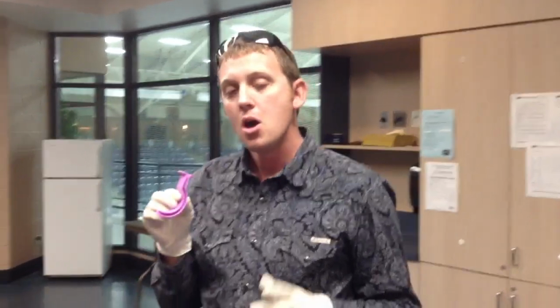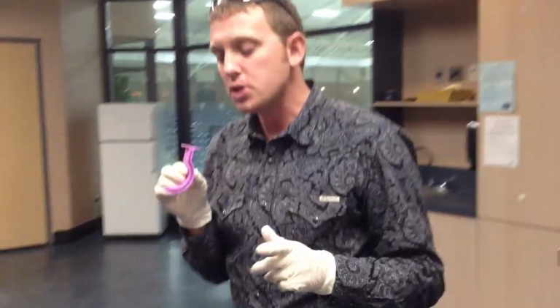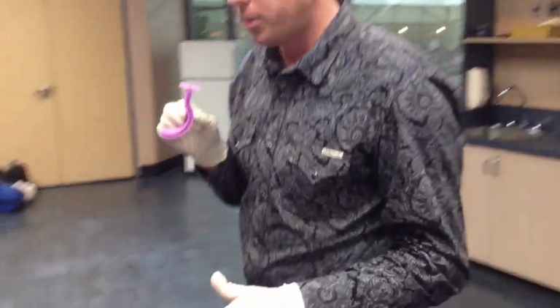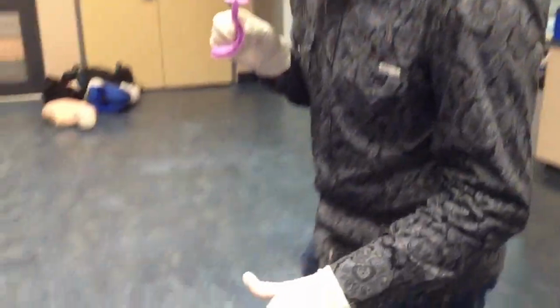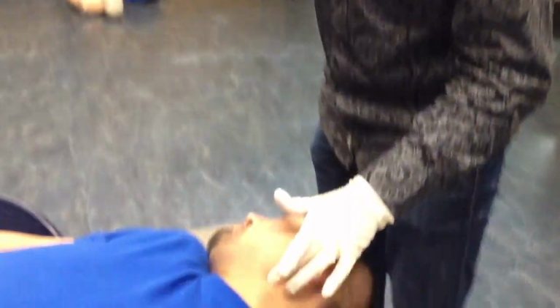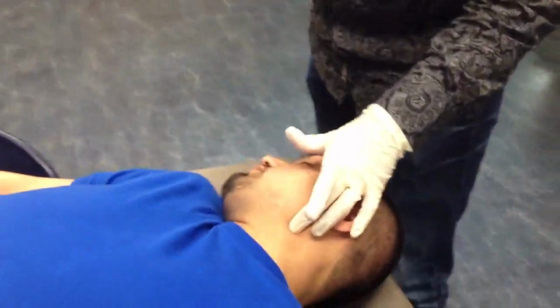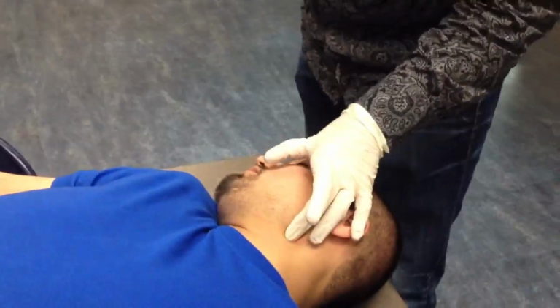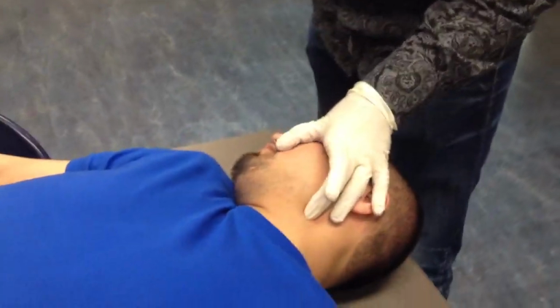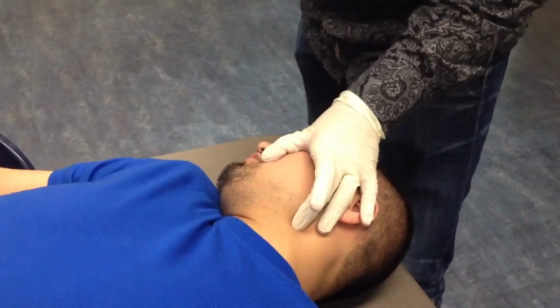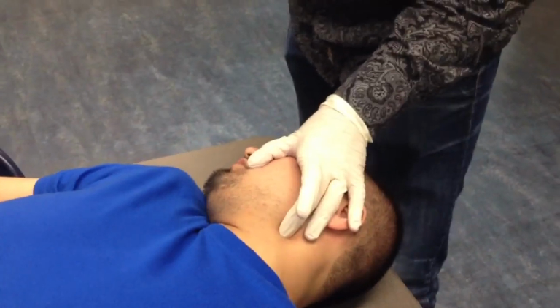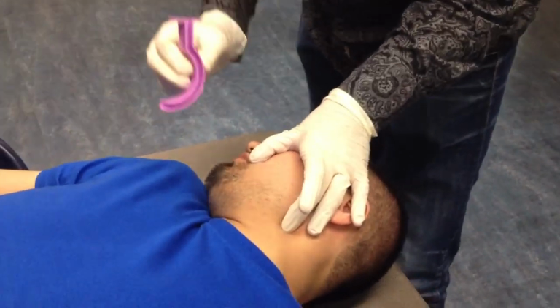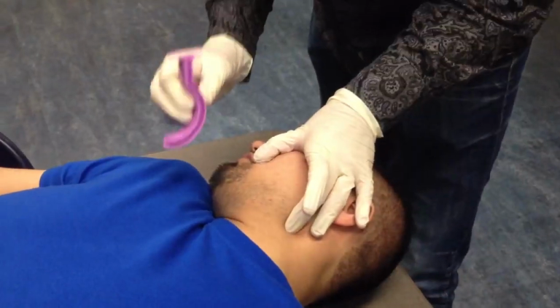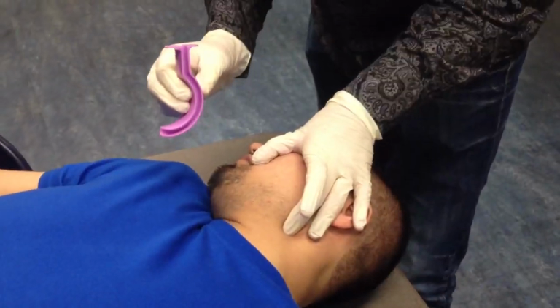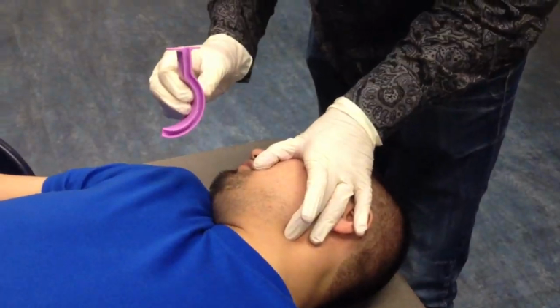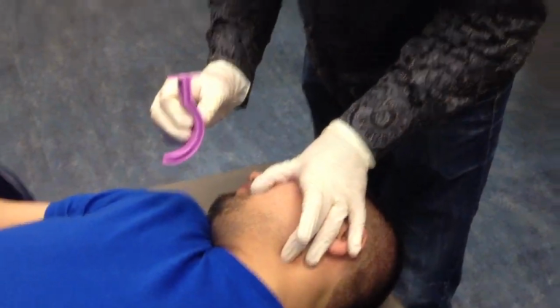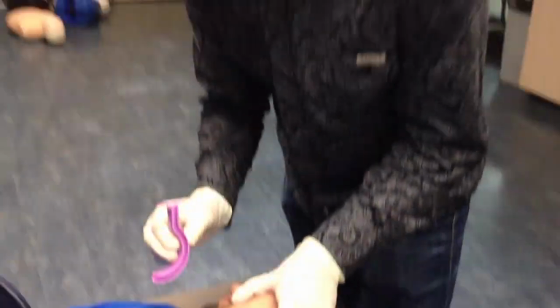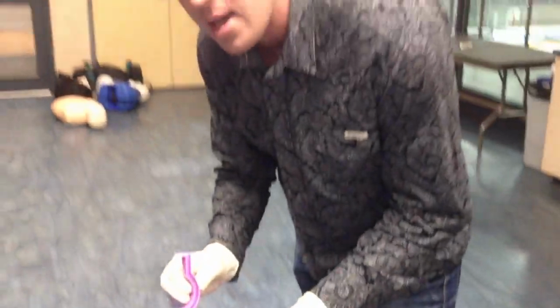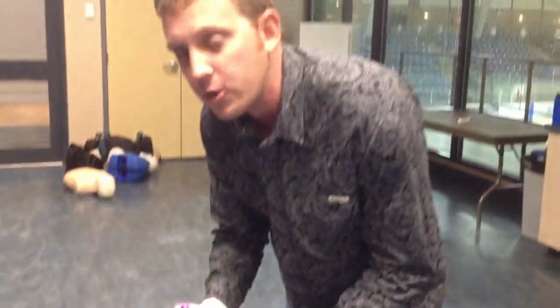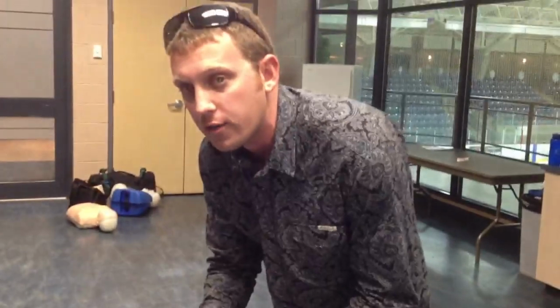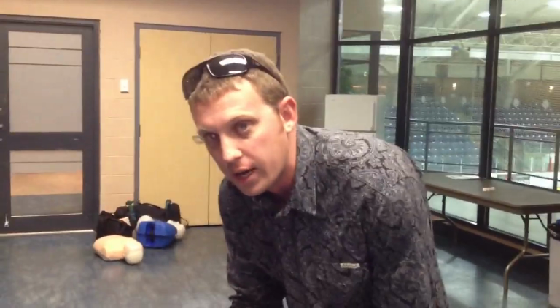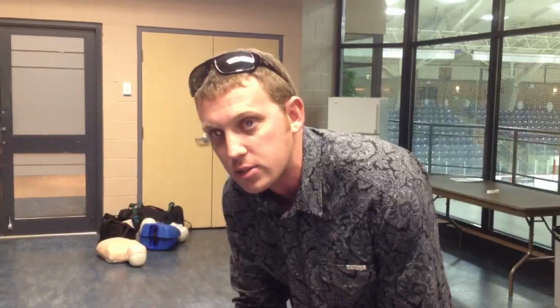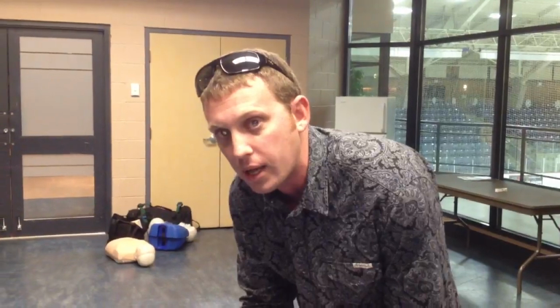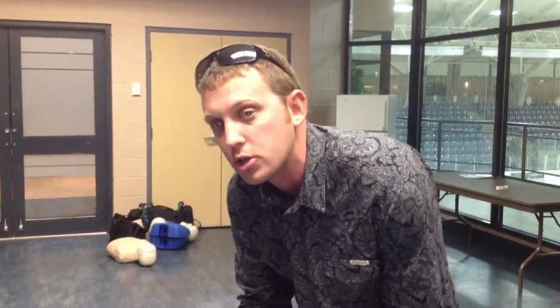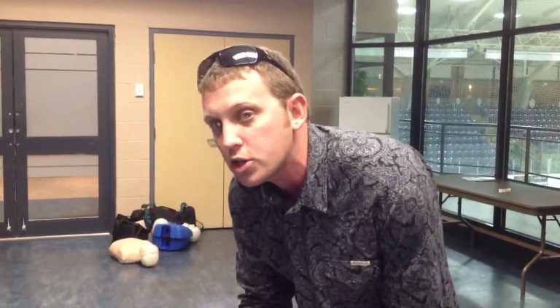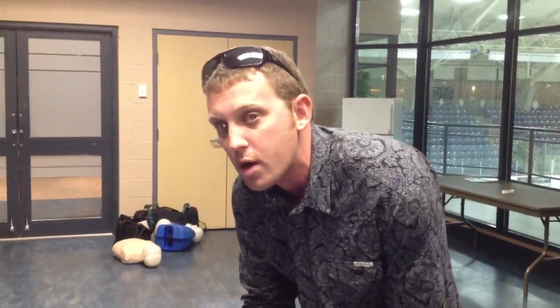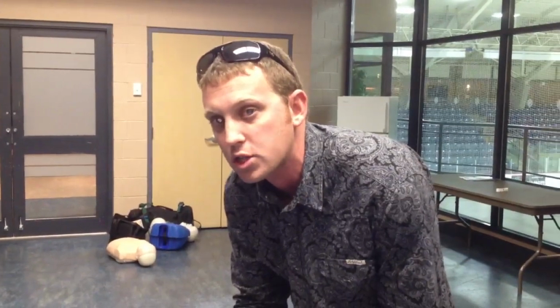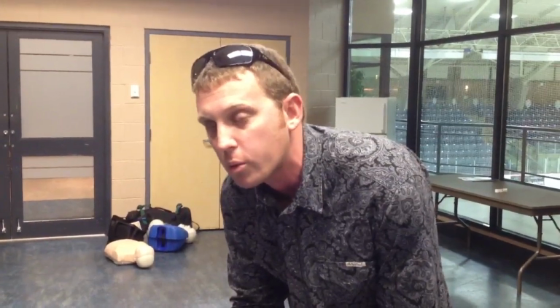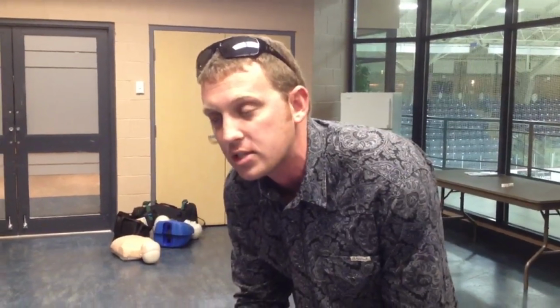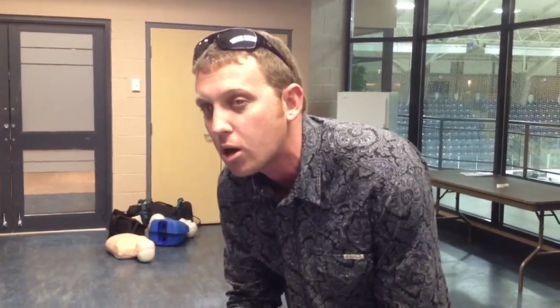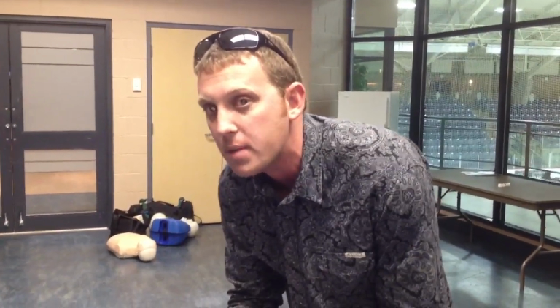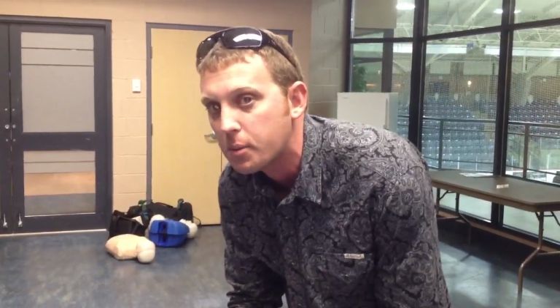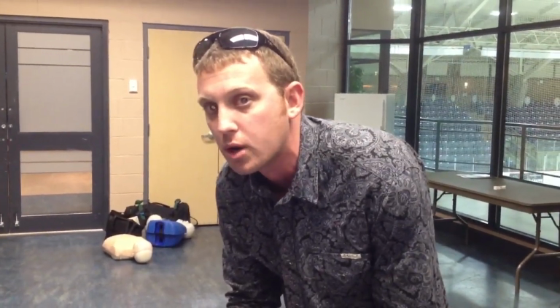When measuring an OPA, we're going to go from the corner of the jaw to the corner of their mouth using the curved part of the OPA. If you do not have the correct size OPA, you're going to use a larger one rather than a smaller one, as a smaller one may become an obstruction.